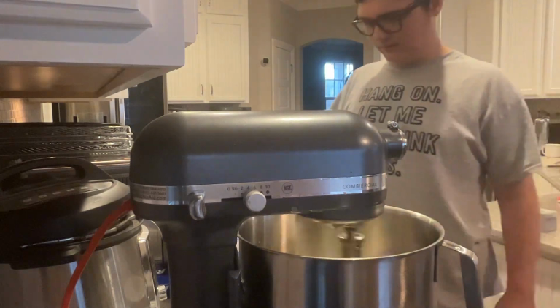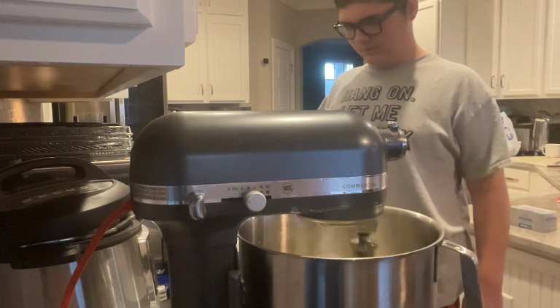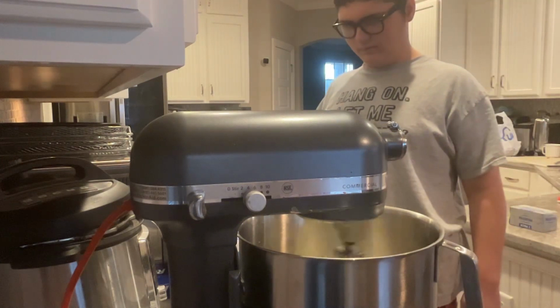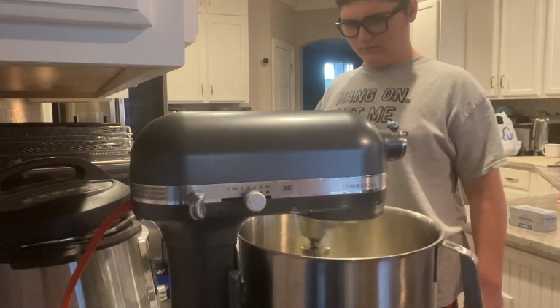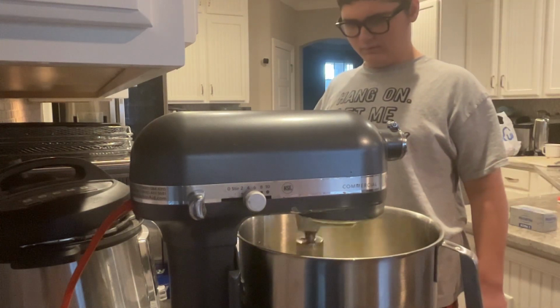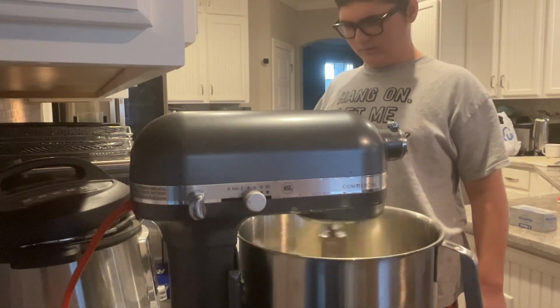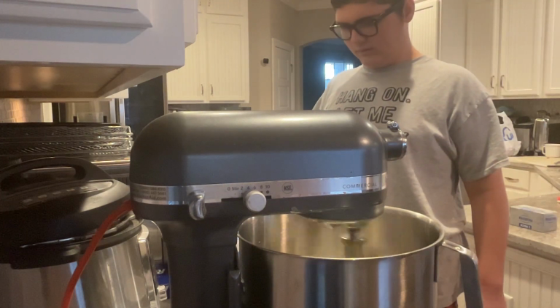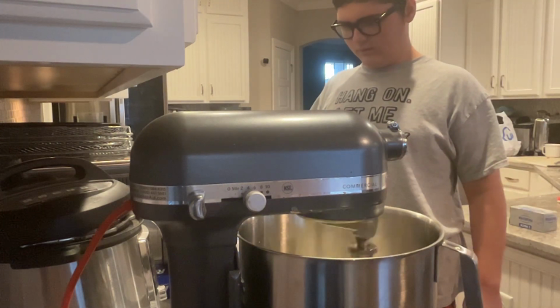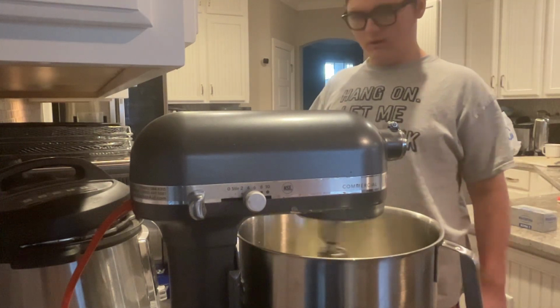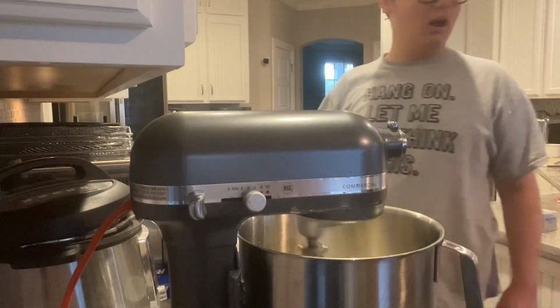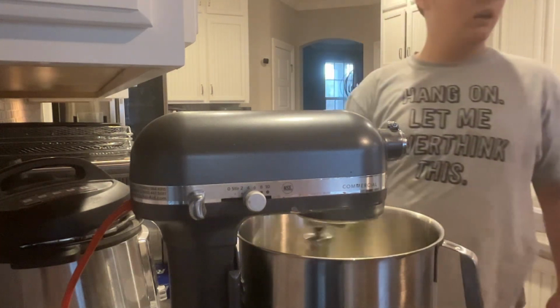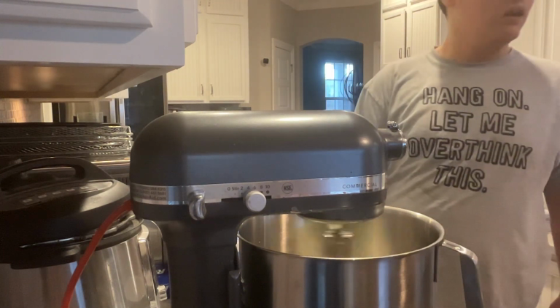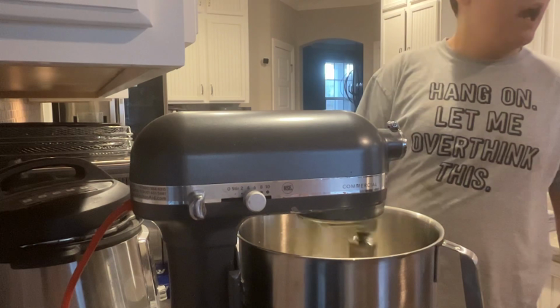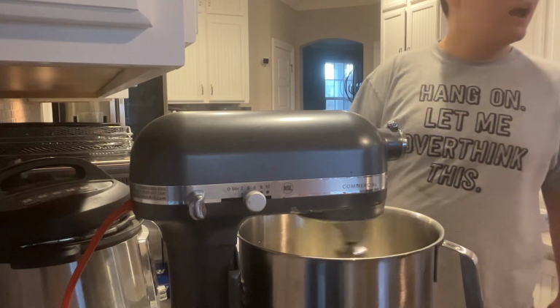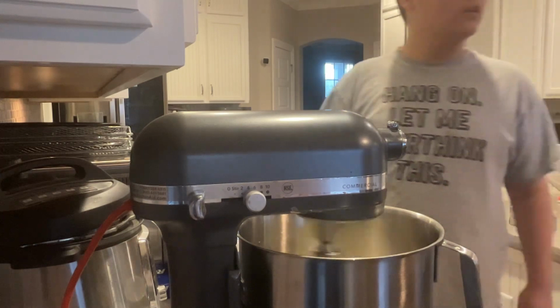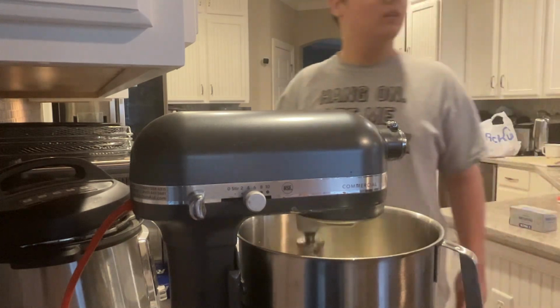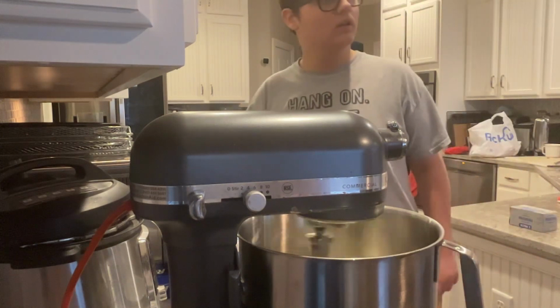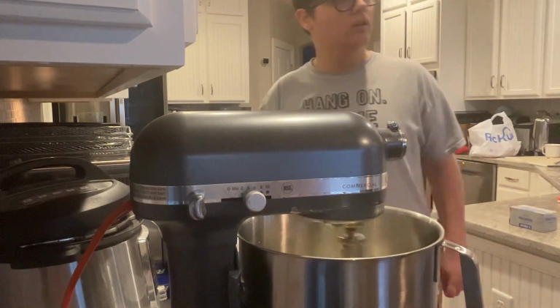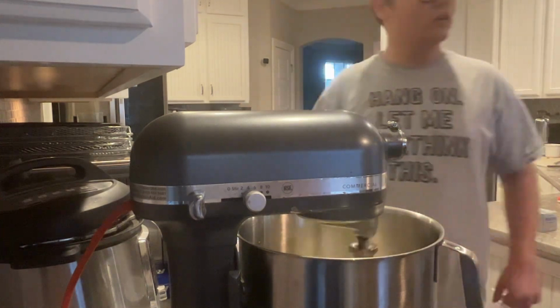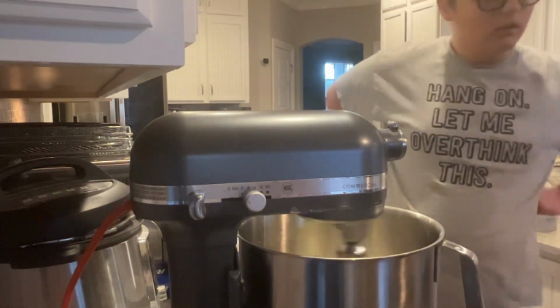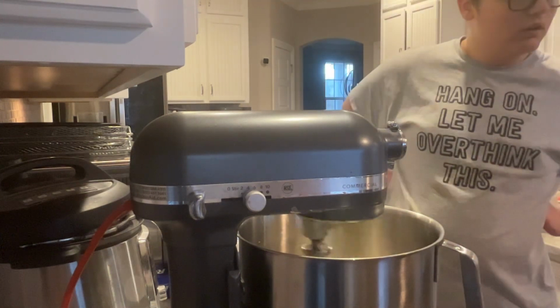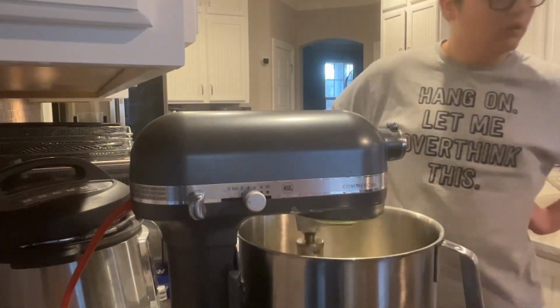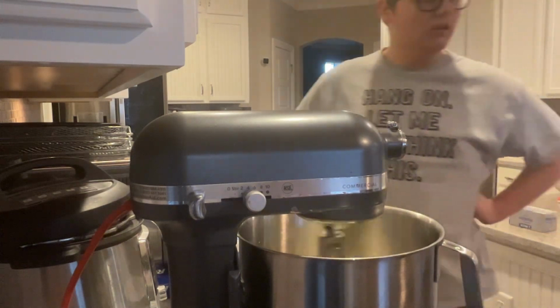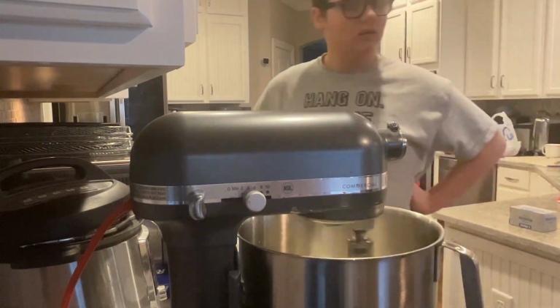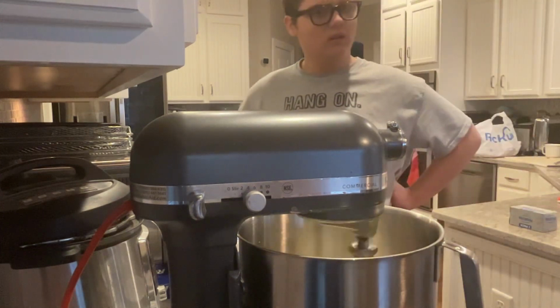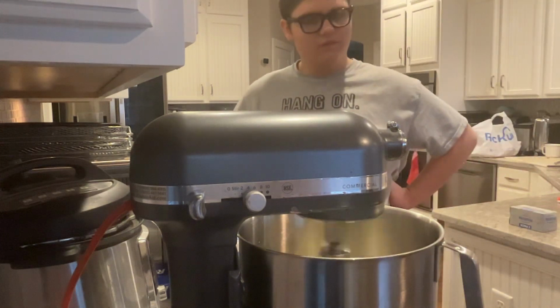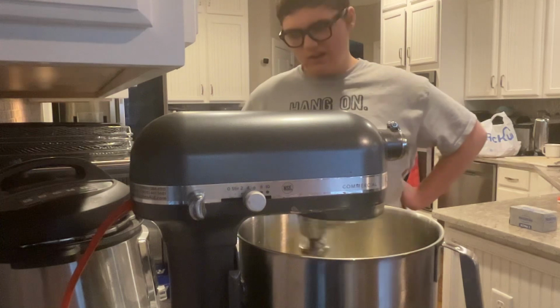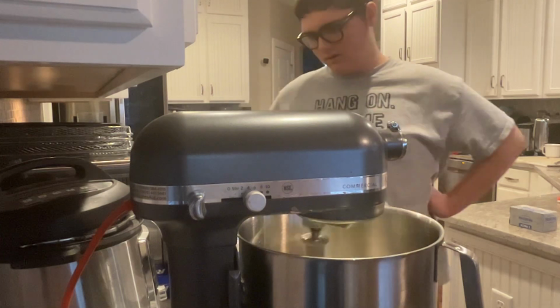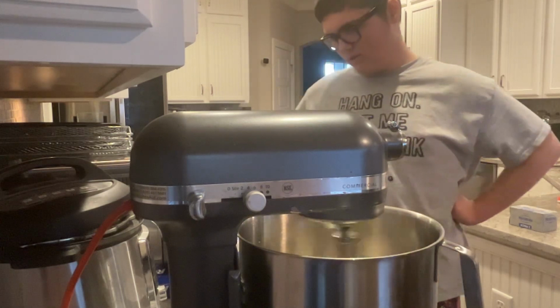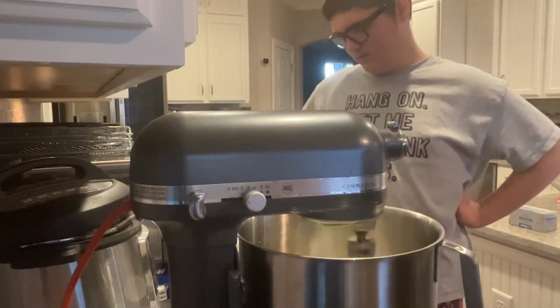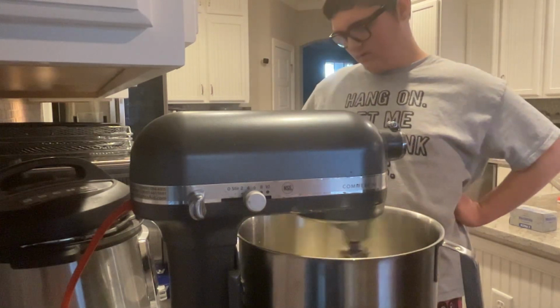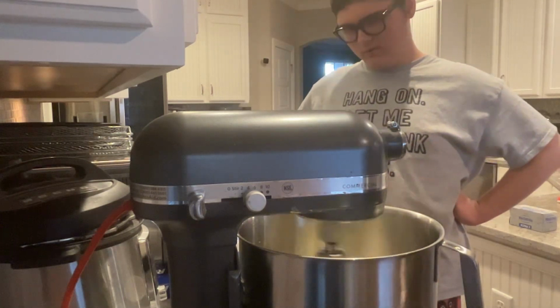How long do you think it should be? Half an hour? Well, that's a little bit more time. How about maybe like another 30 seconds or so? Then it will be nice and fluffy.